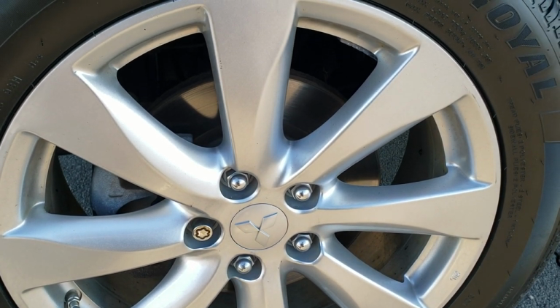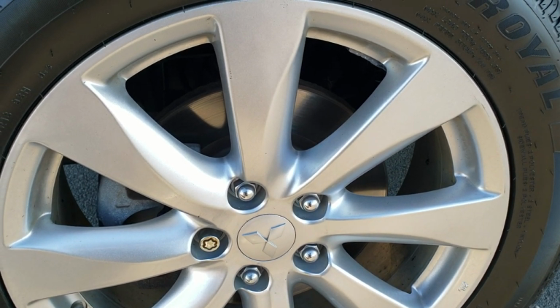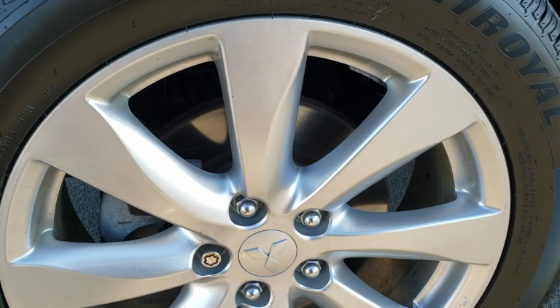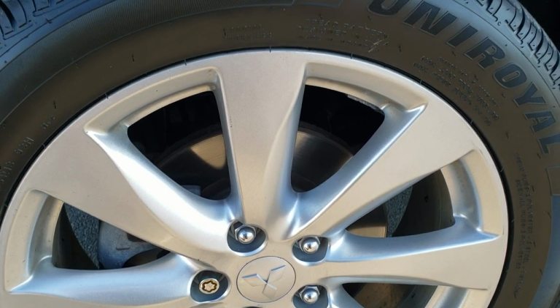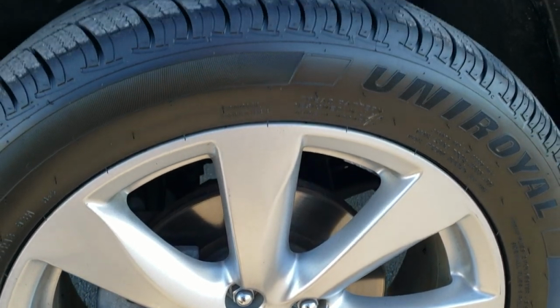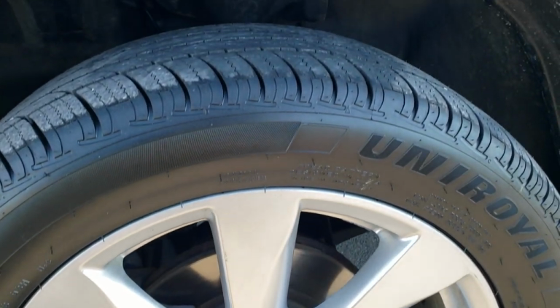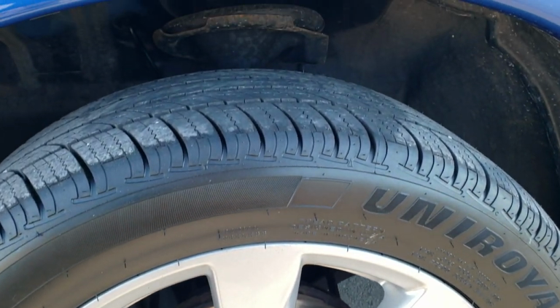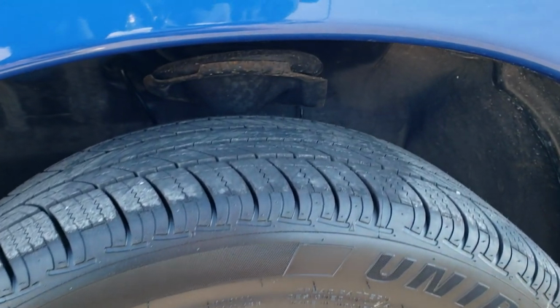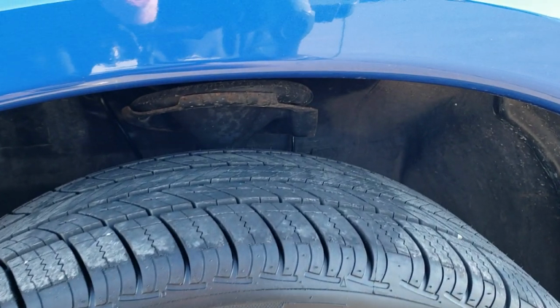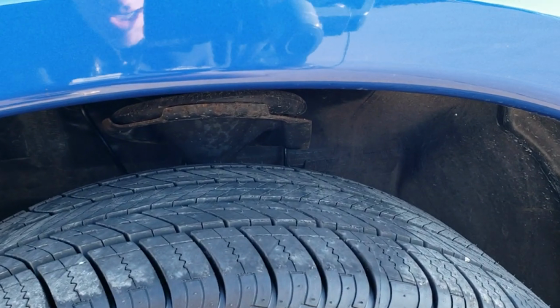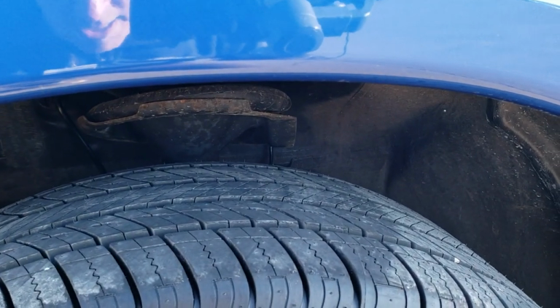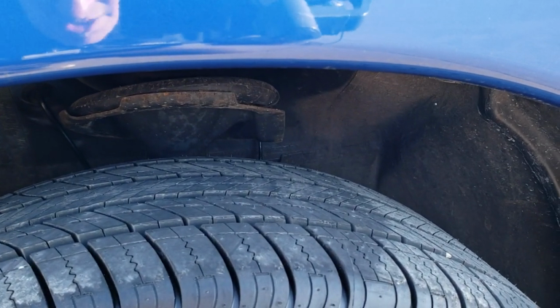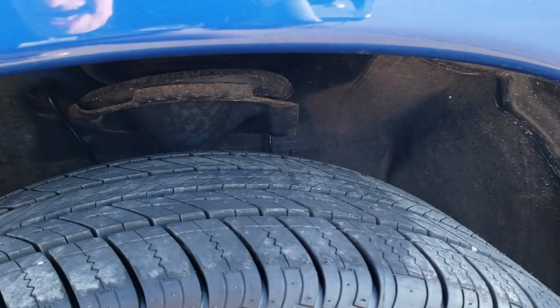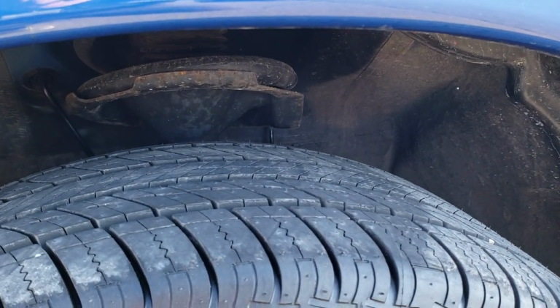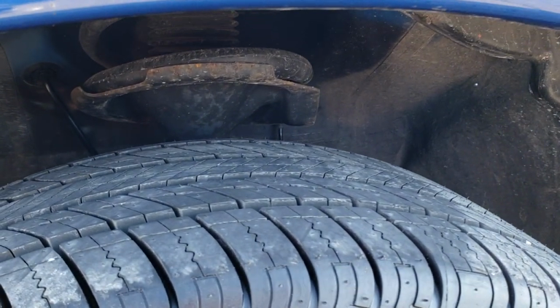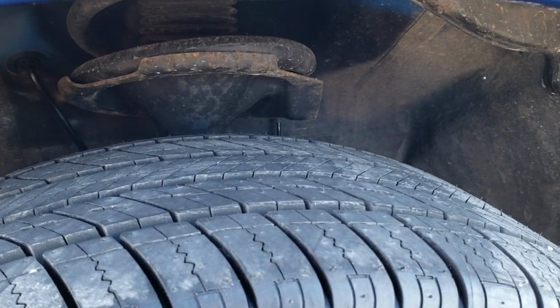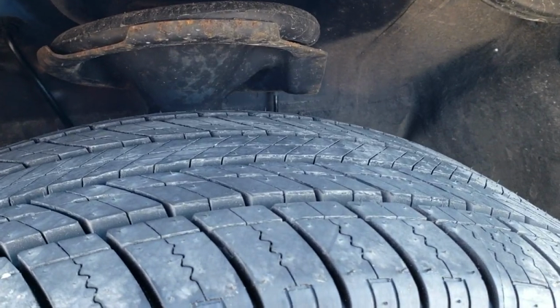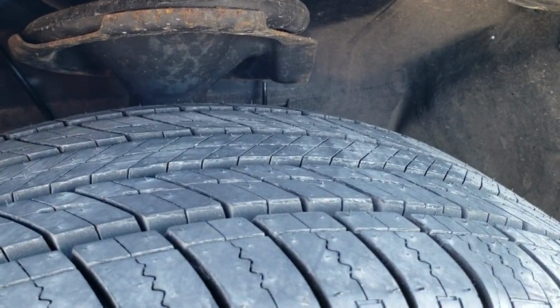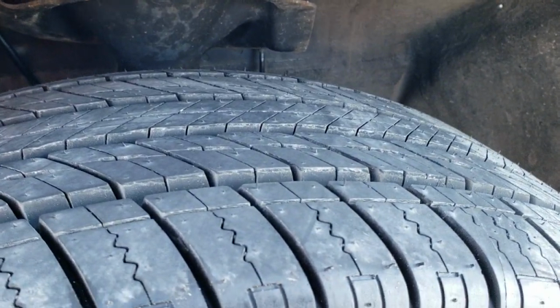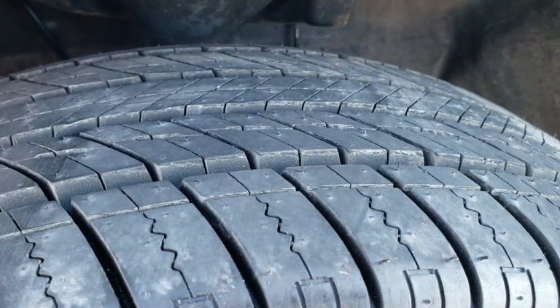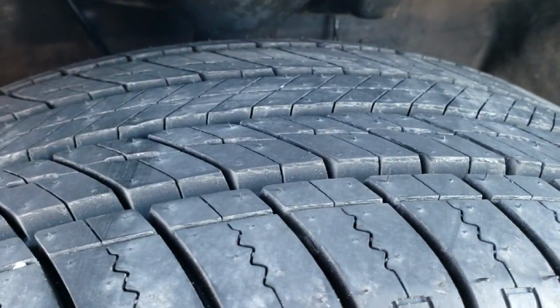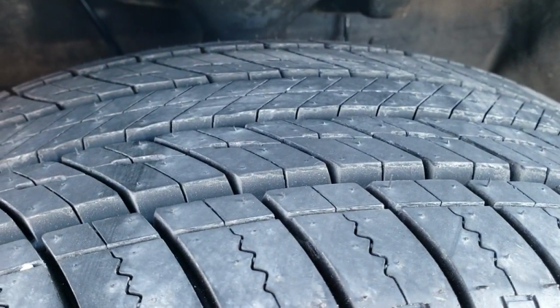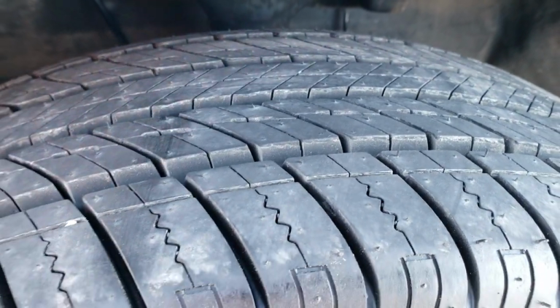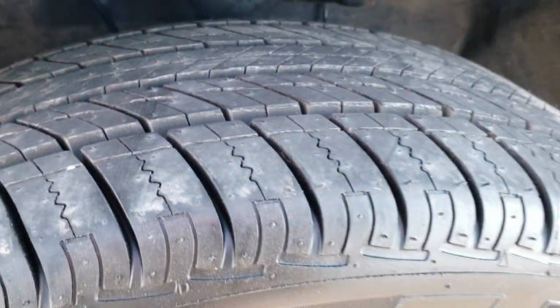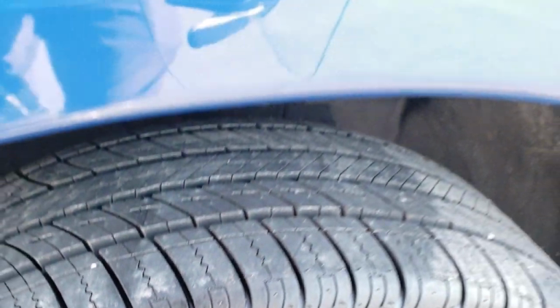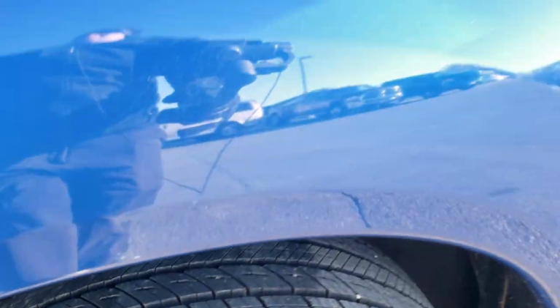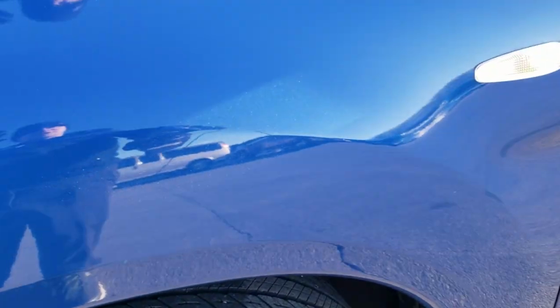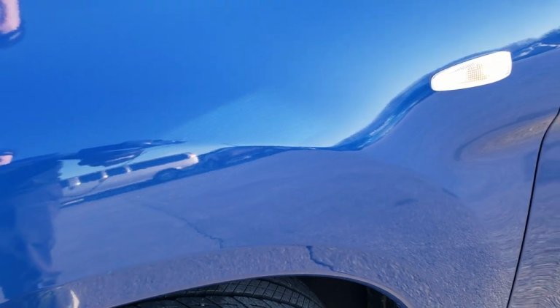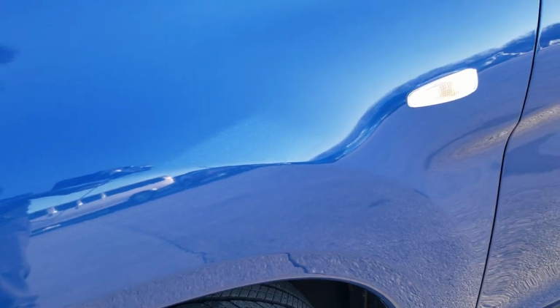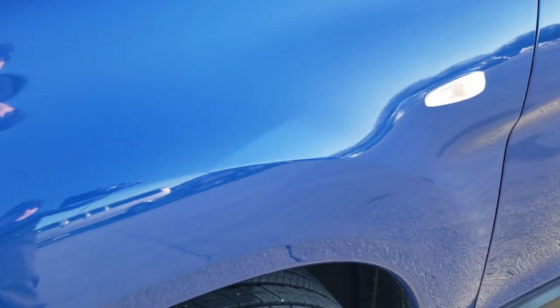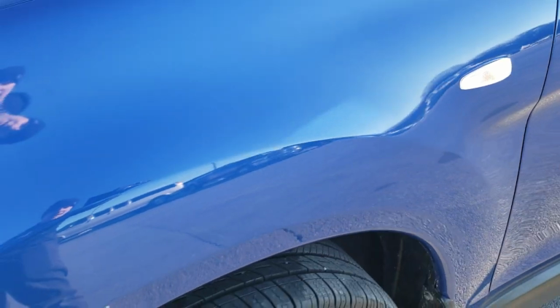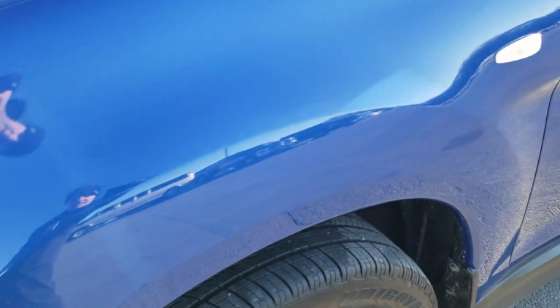Factory painted alloy rims and it has brand new Uniroyal Tiger Paw tires on here. These are 225/55 R18s. You can still see the little wear knobs — we put these tires on during our safety inspection of the vehicle.